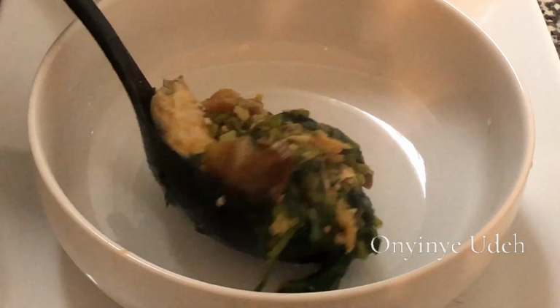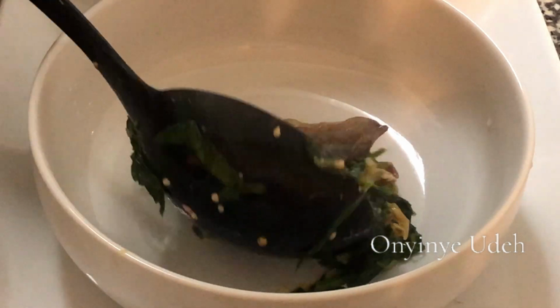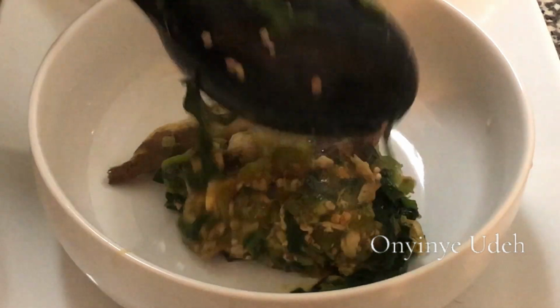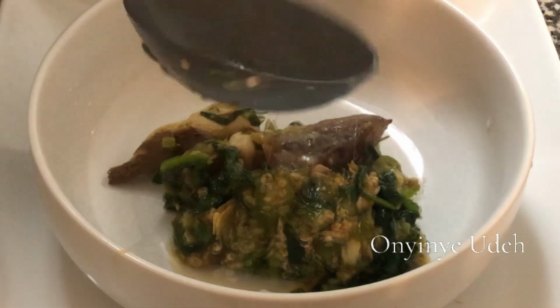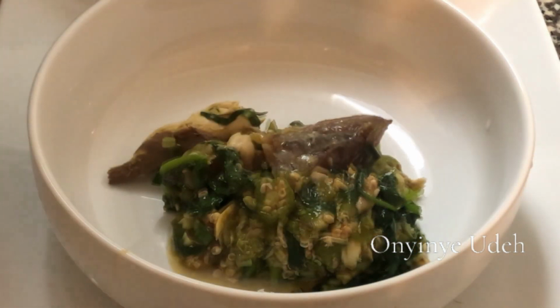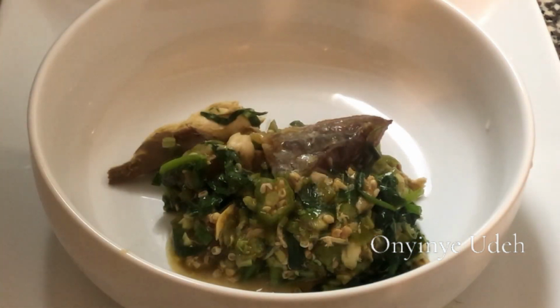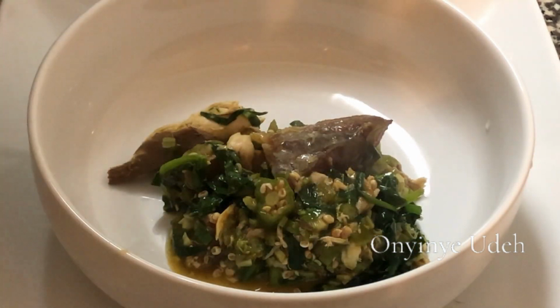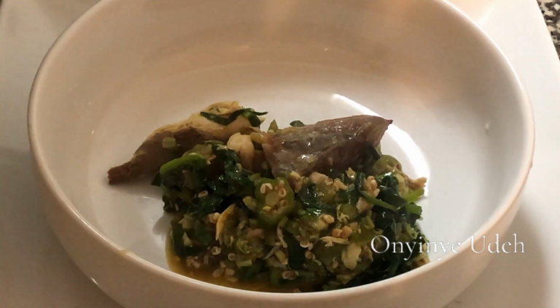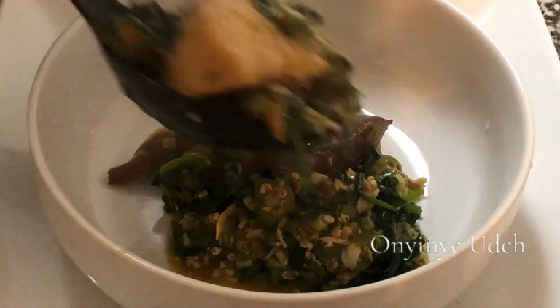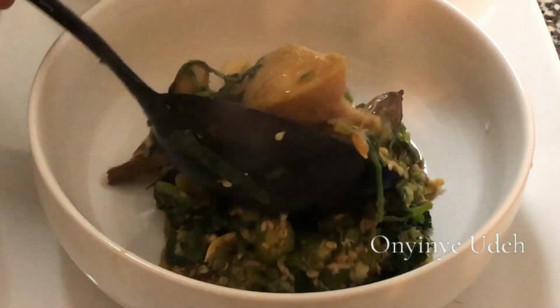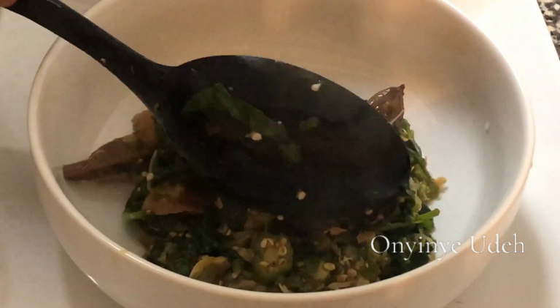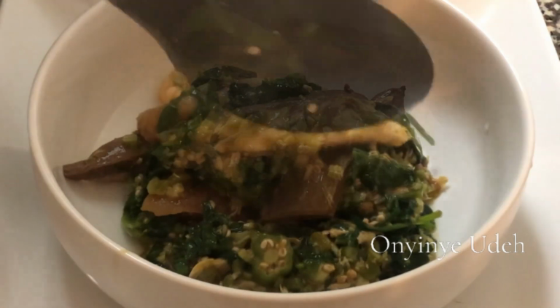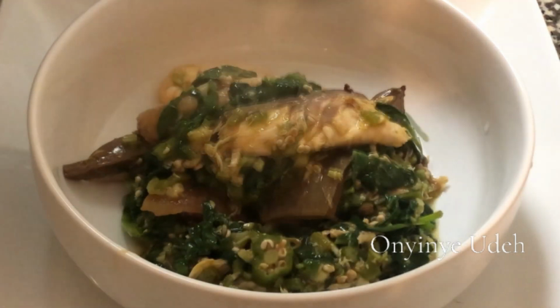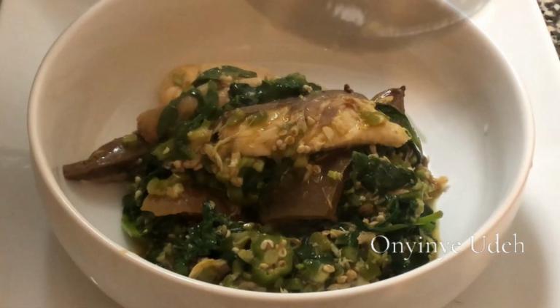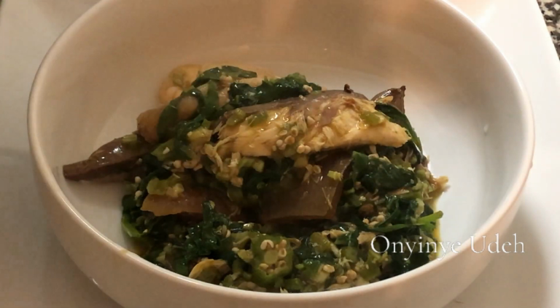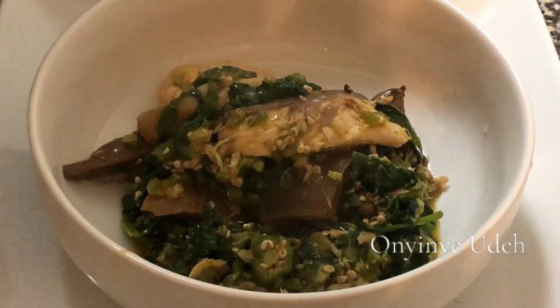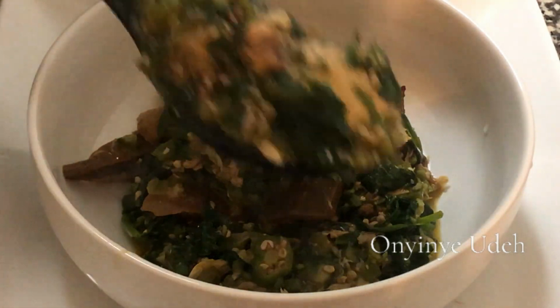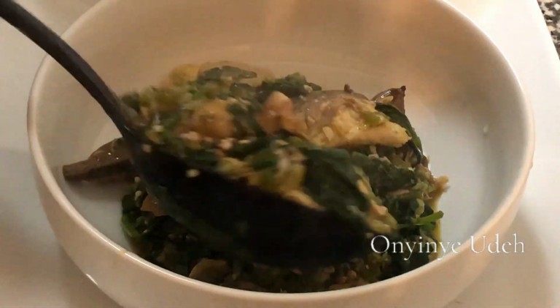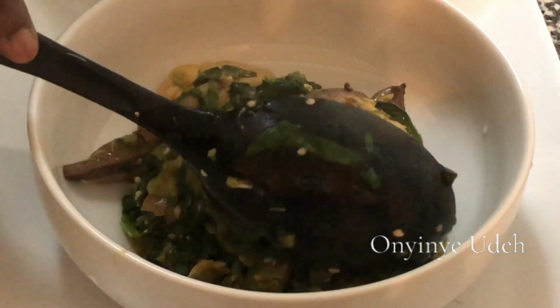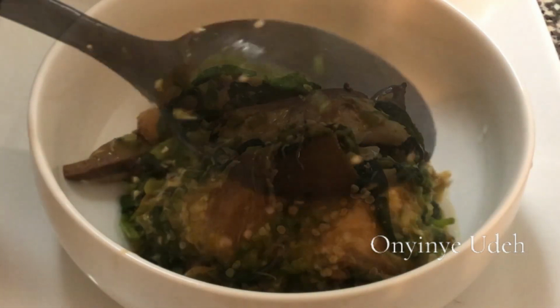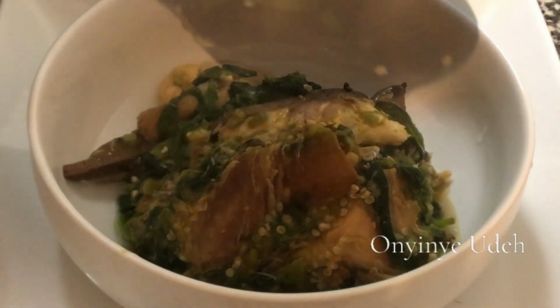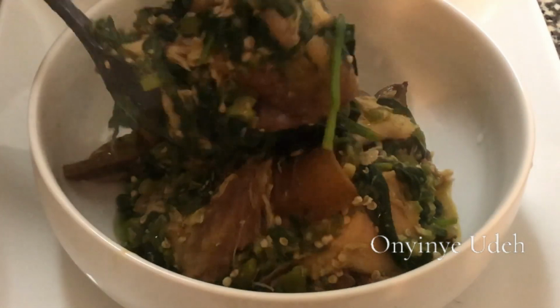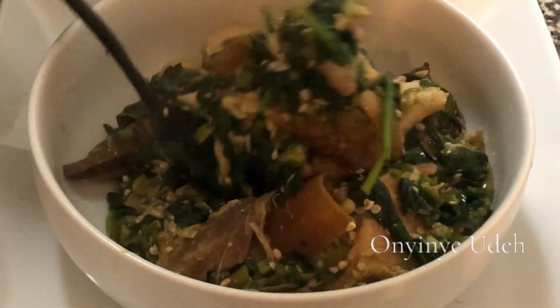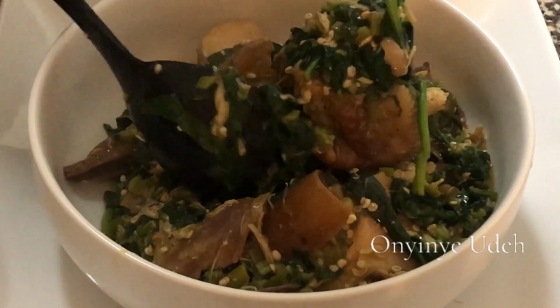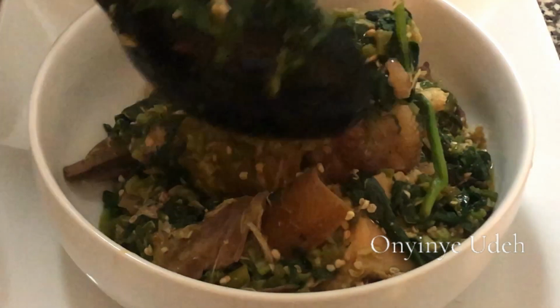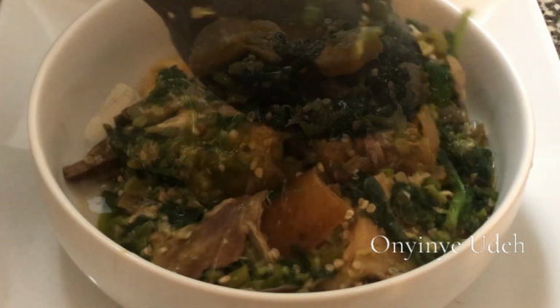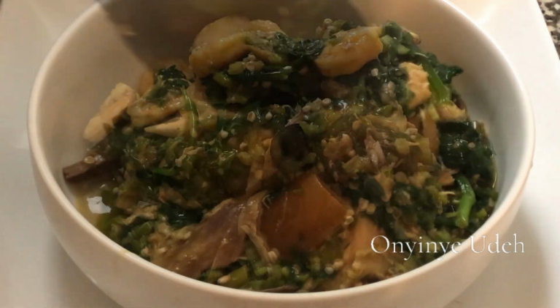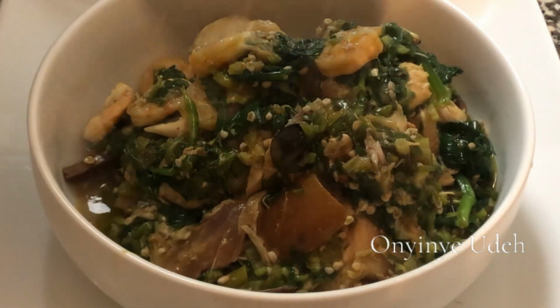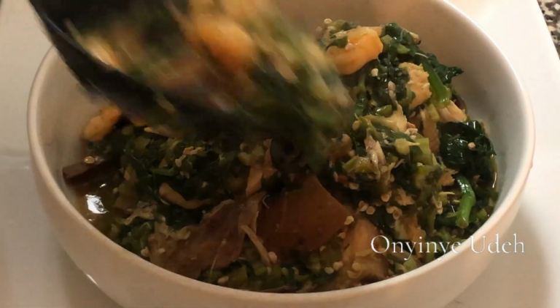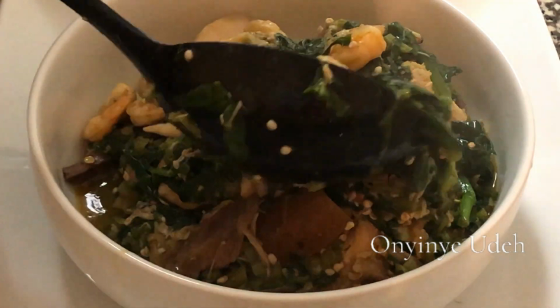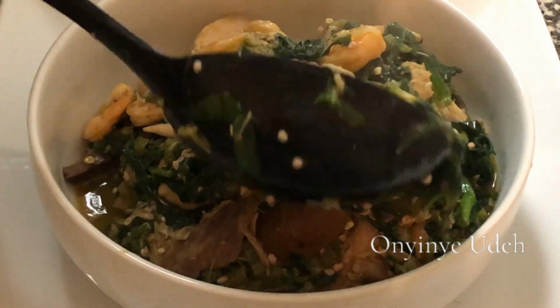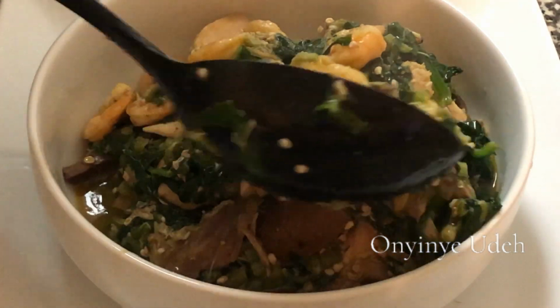Hello everyone, welcome to my channel. My name is Onyine Ude. In this video we are going to be cooking seafood okra vegetable soup. Let's get started.